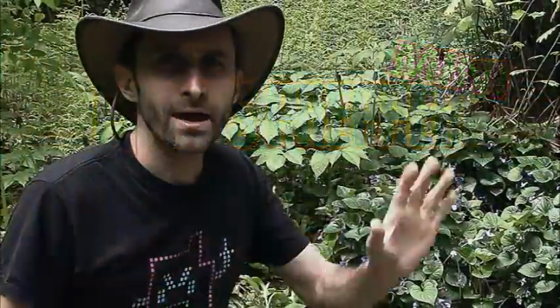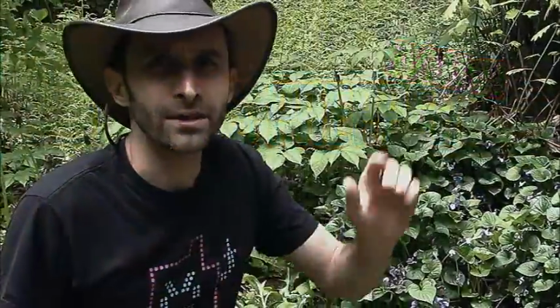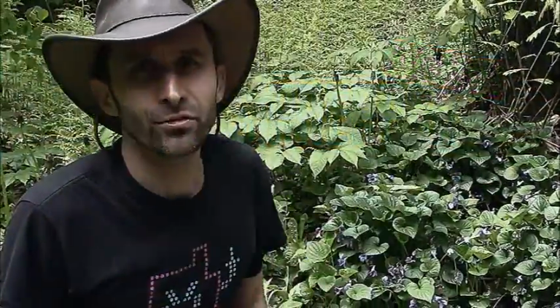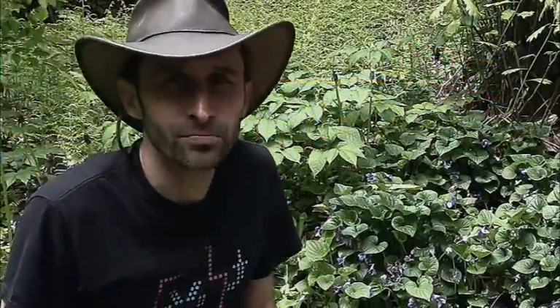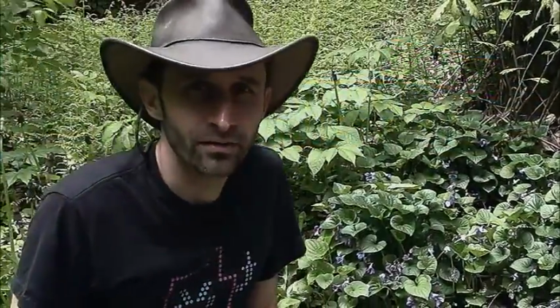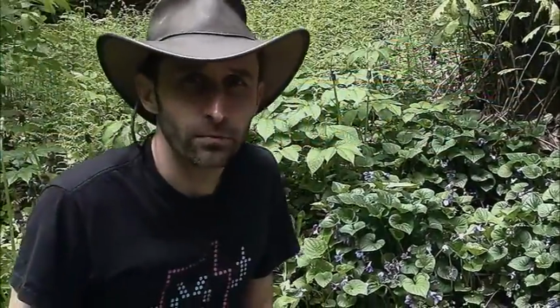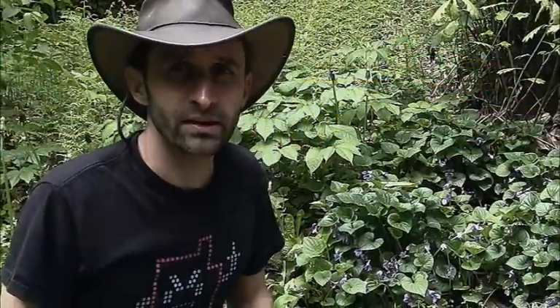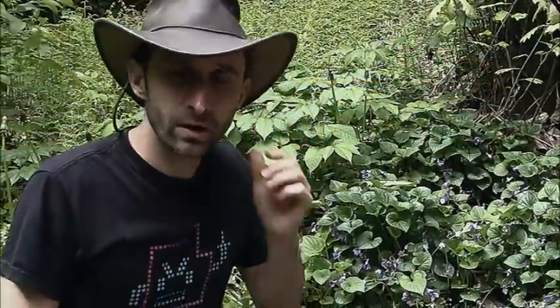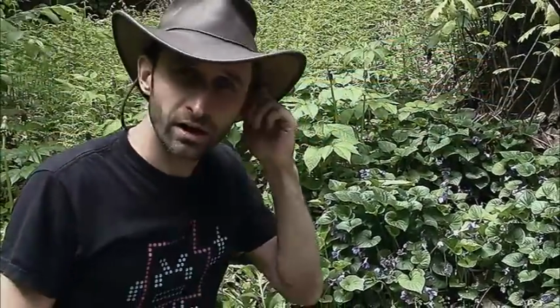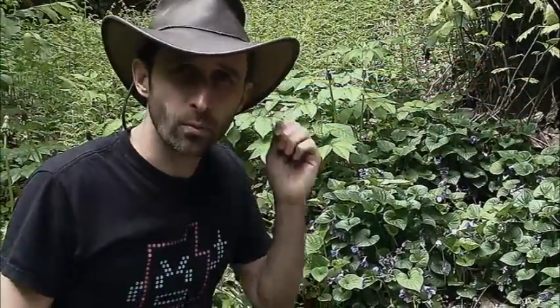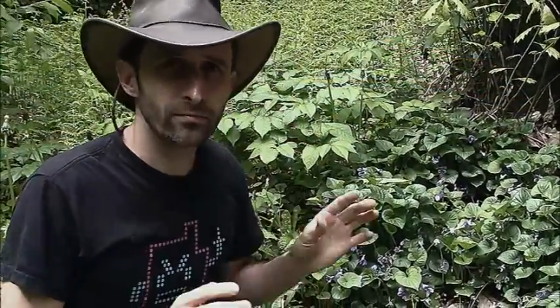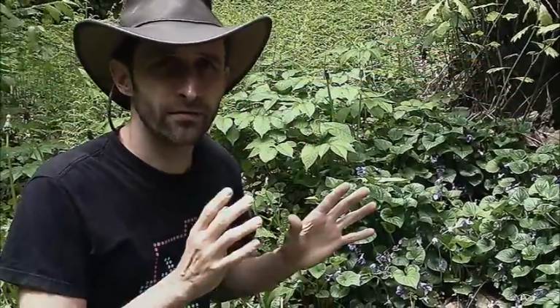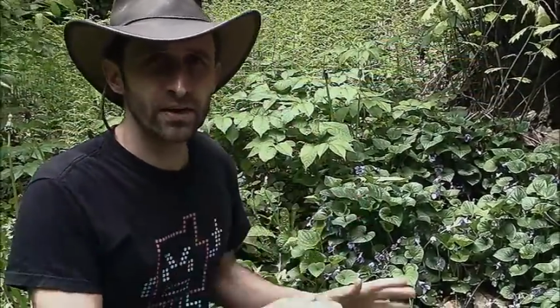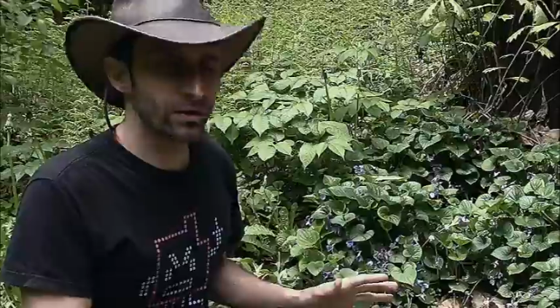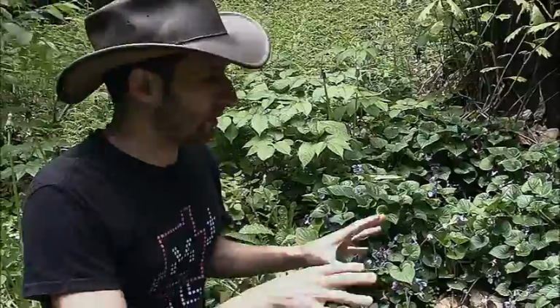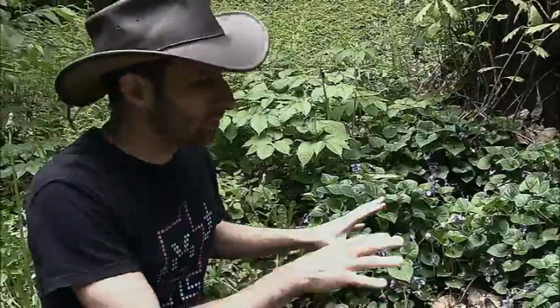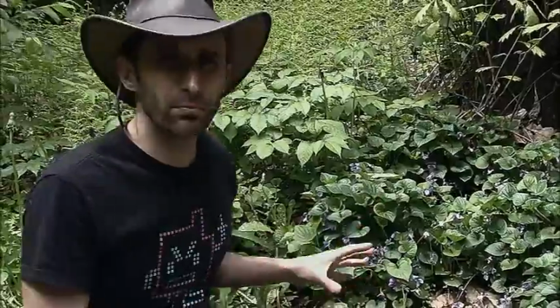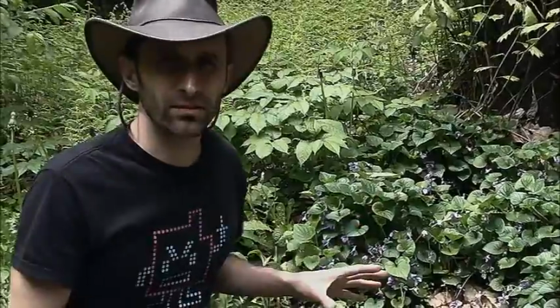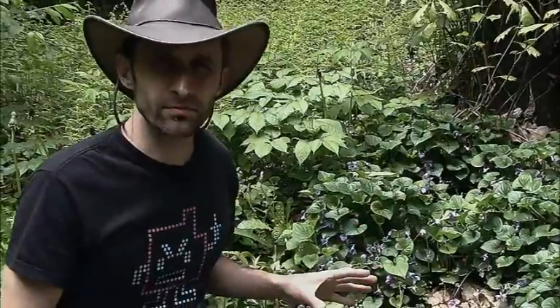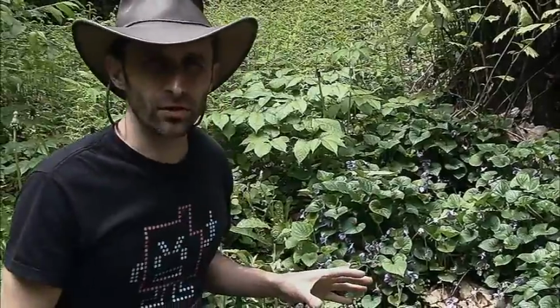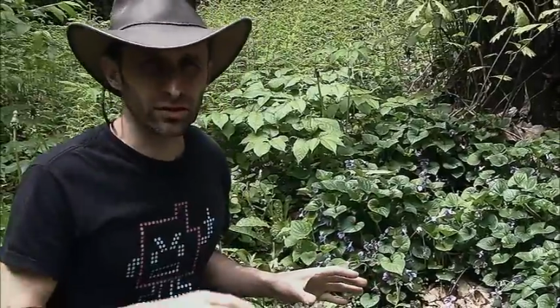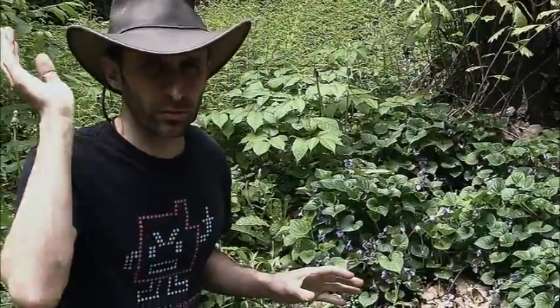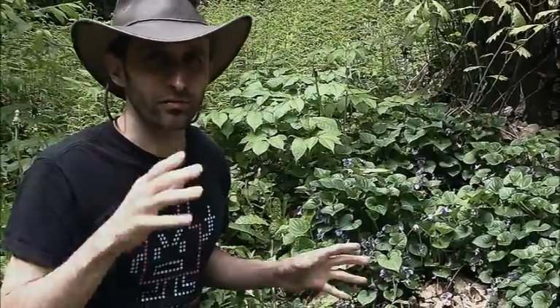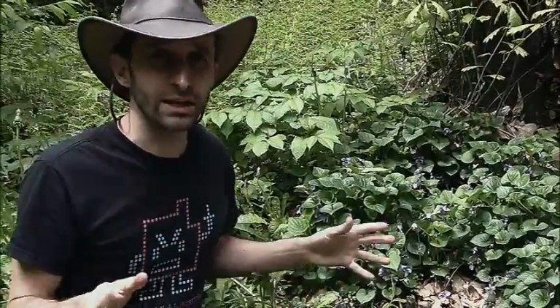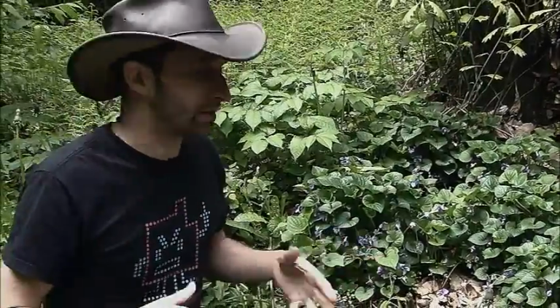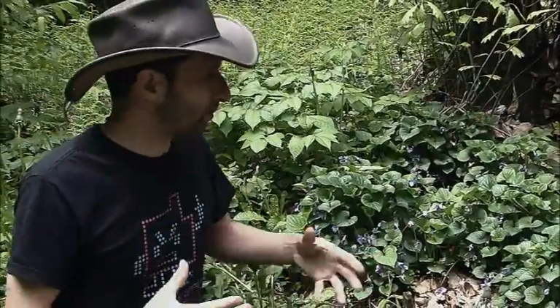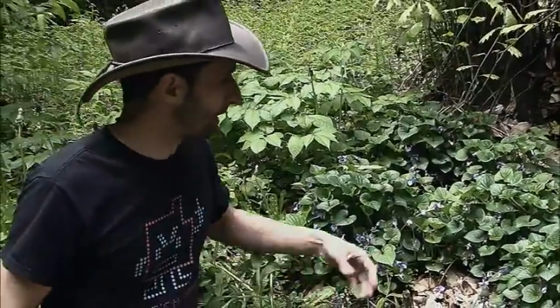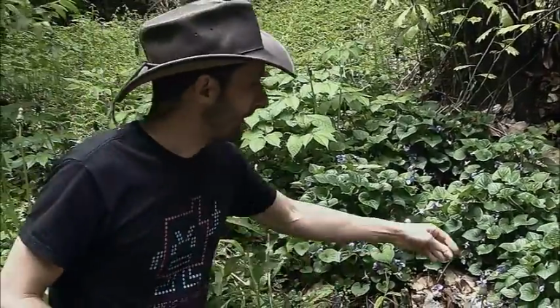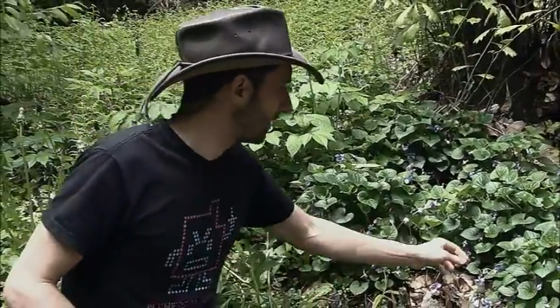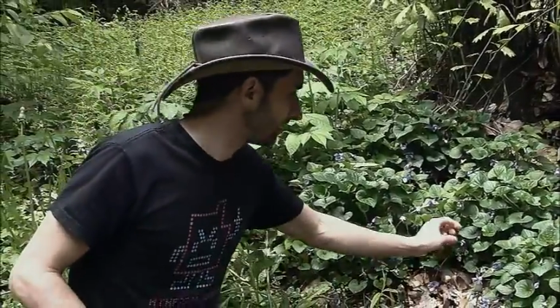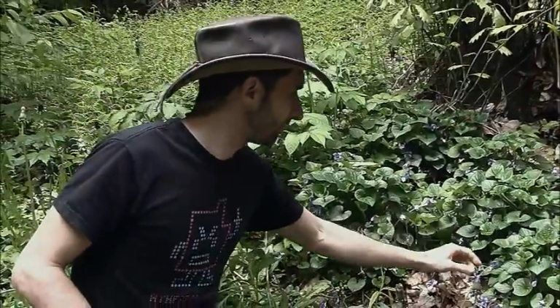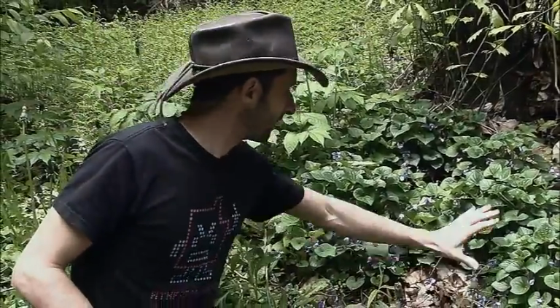Hey YouTube, this is Praxis Prepper, and today I want to talk about one of my favorite woodland plants that comes out in the early spring for eating — an edible plant — and that is the violet.